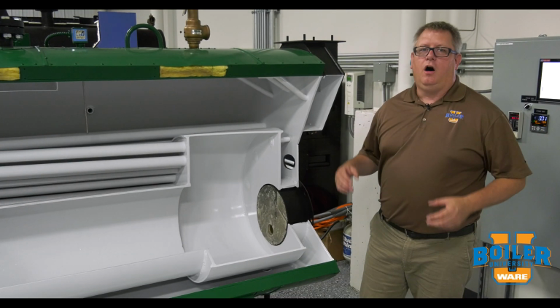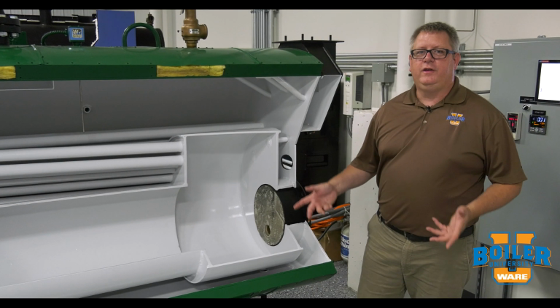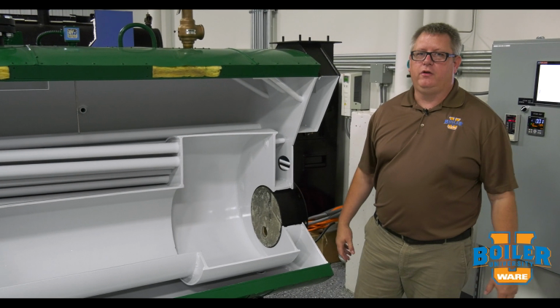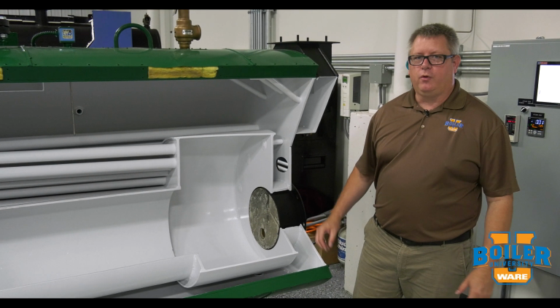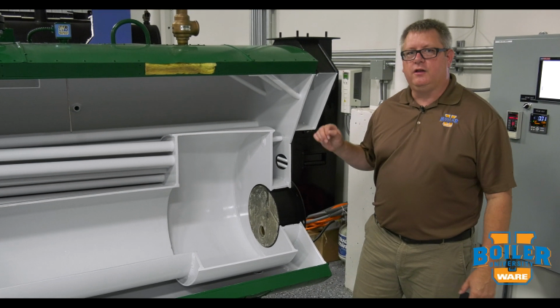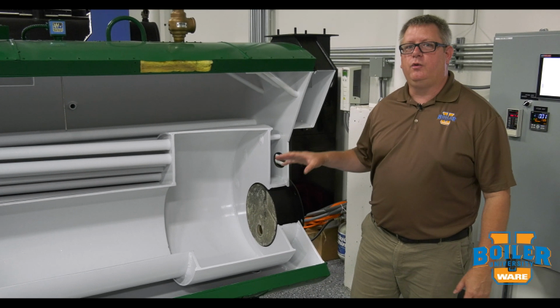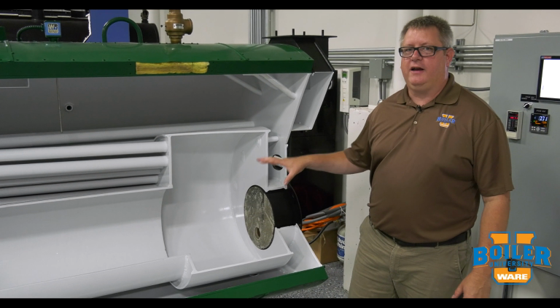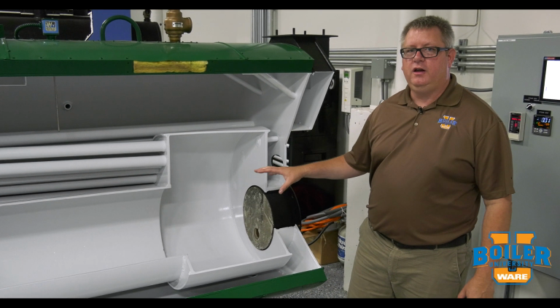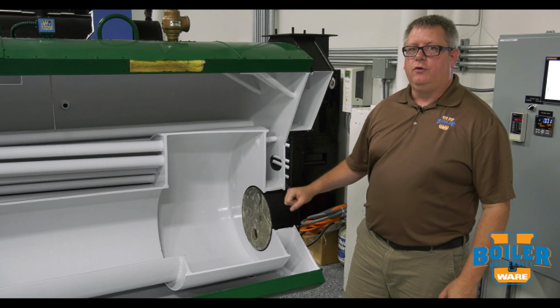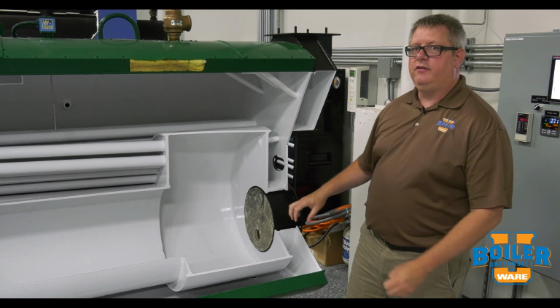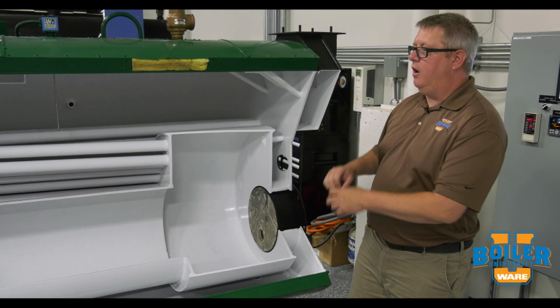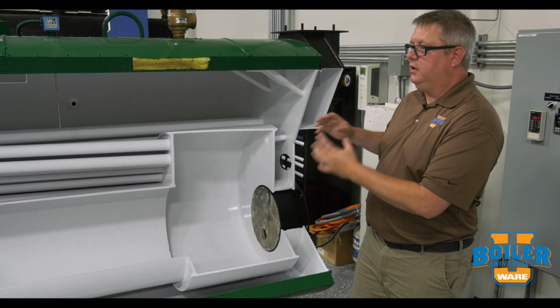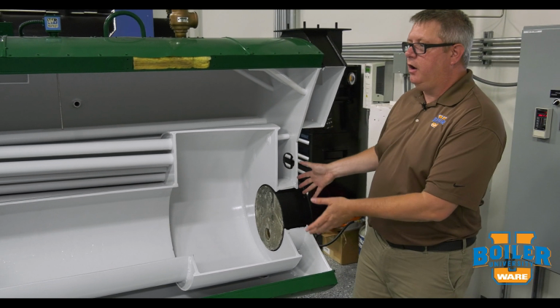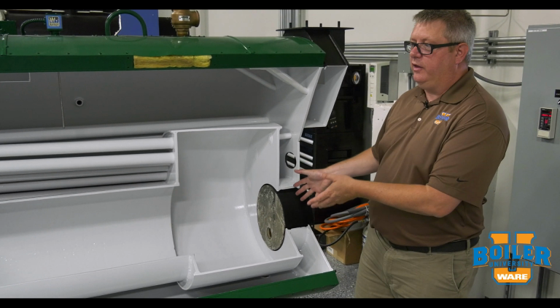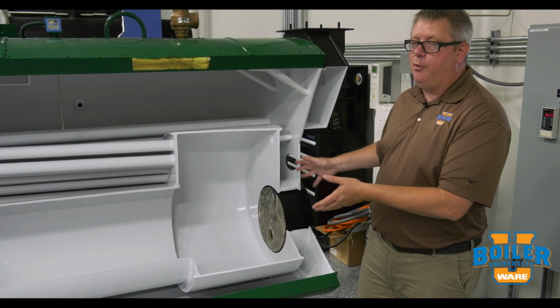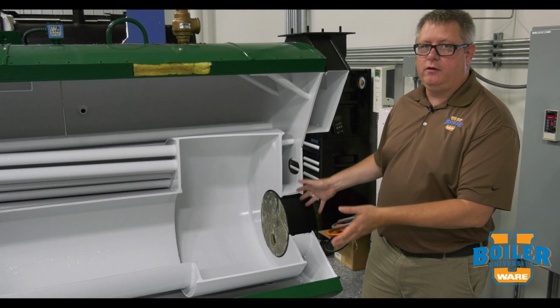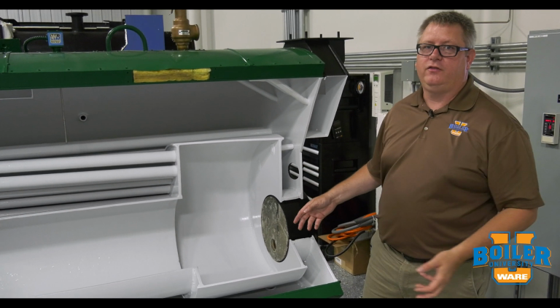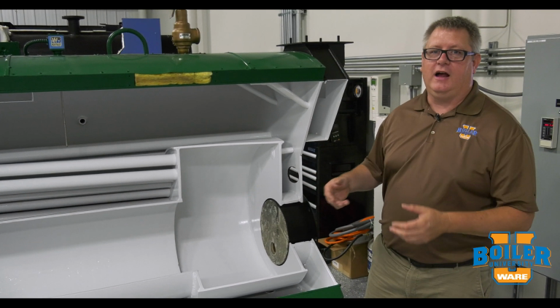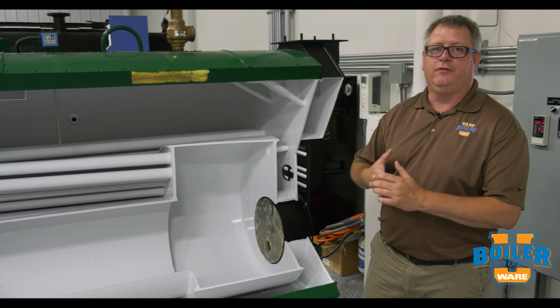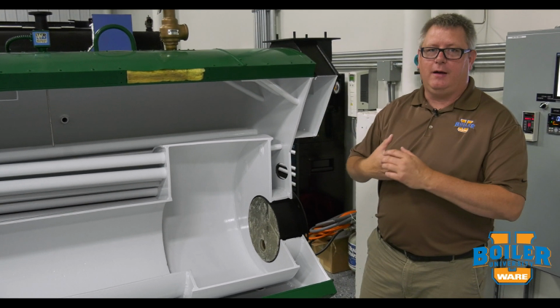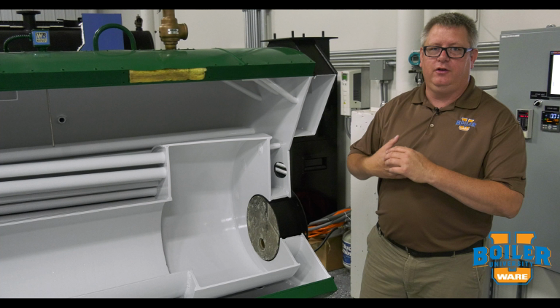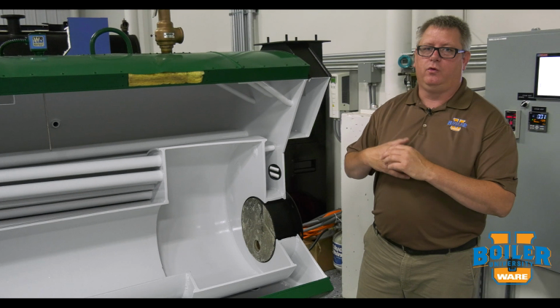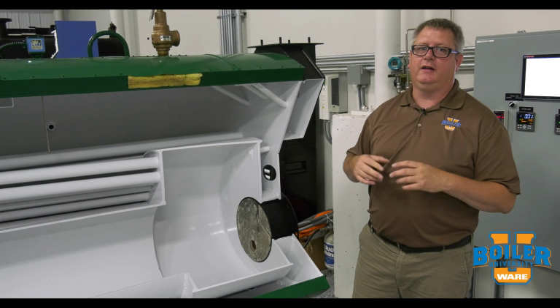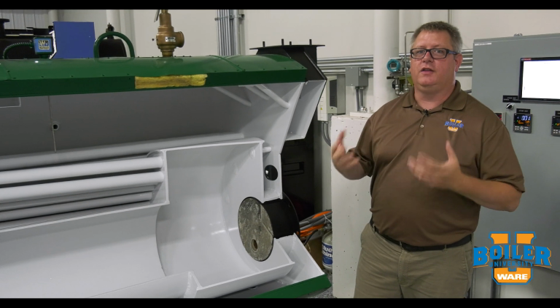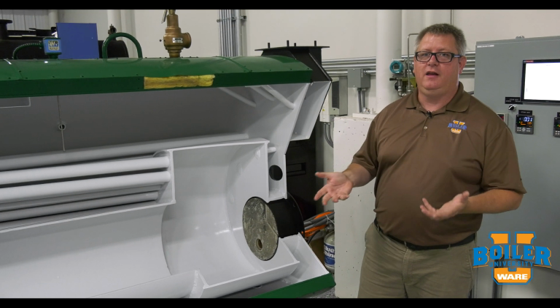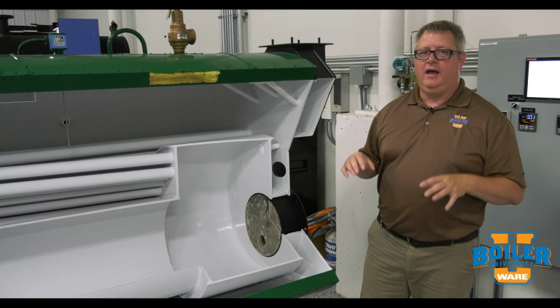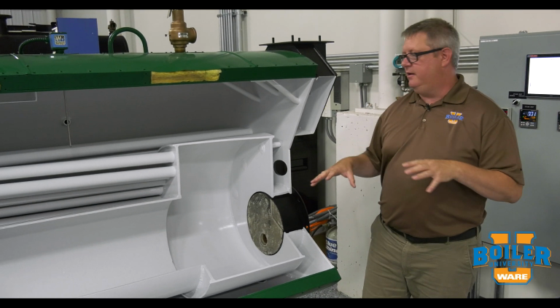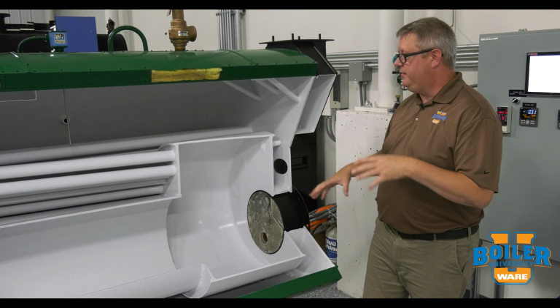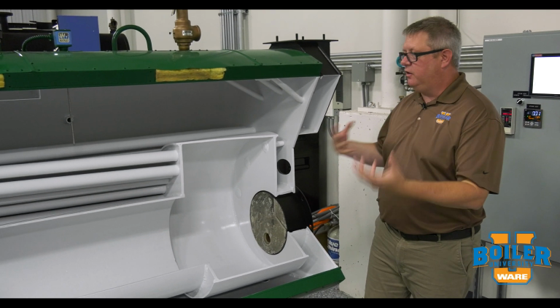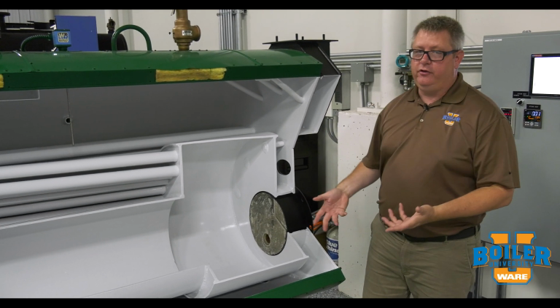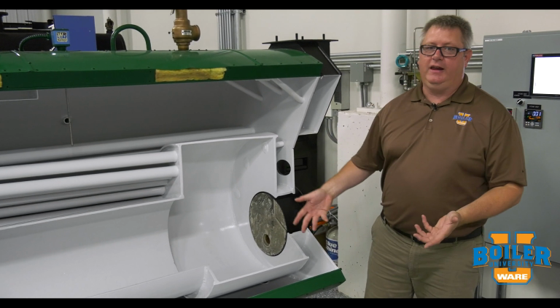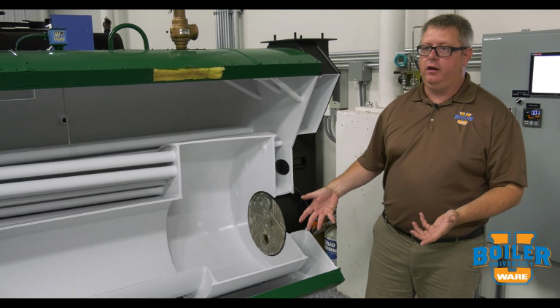On this week's boiler tip, we're going to take a look at refractory. Refractories are included in almost any boiler and they've got a couple different jobs to do, so we're going to take a look at that and get a little better understanding on it.